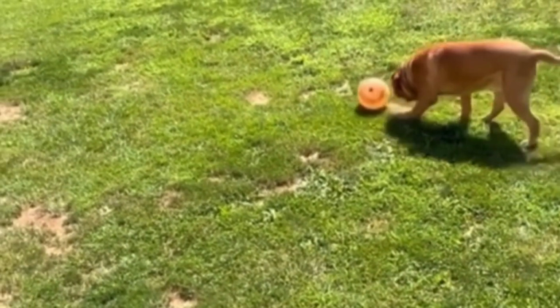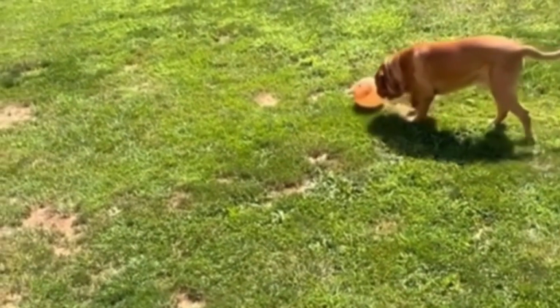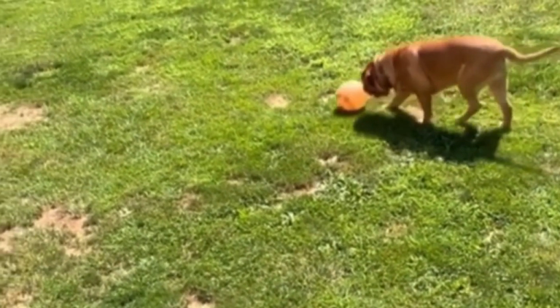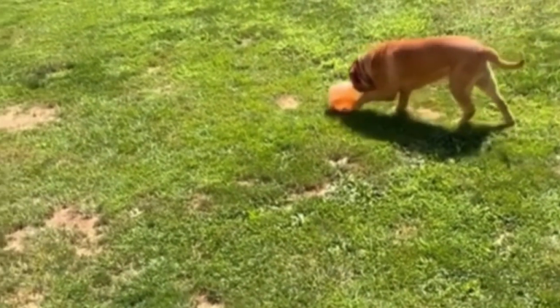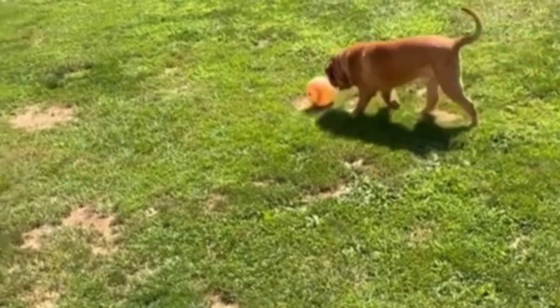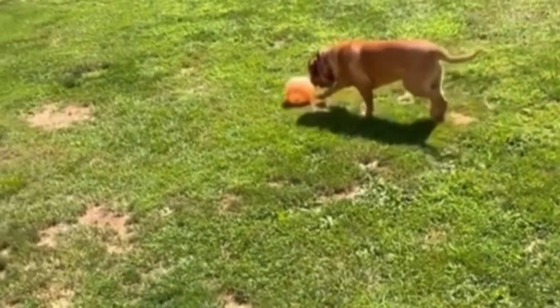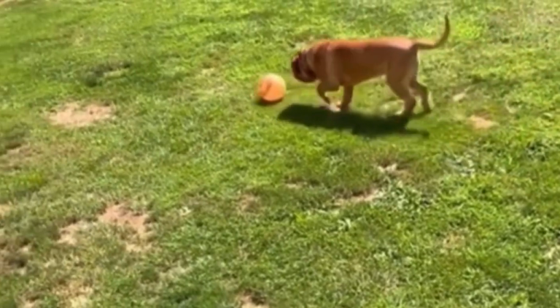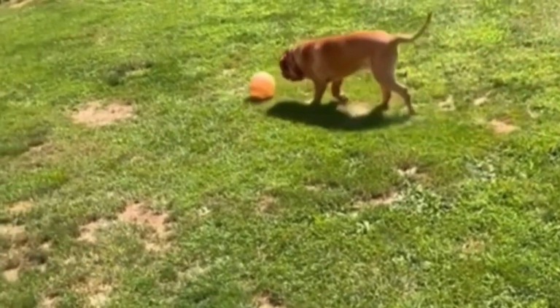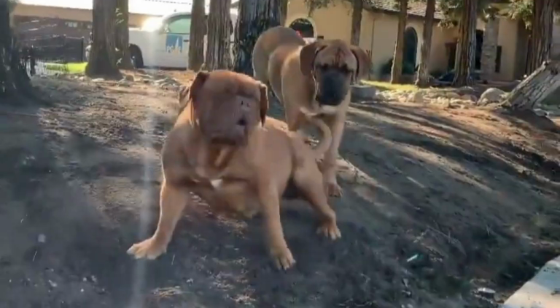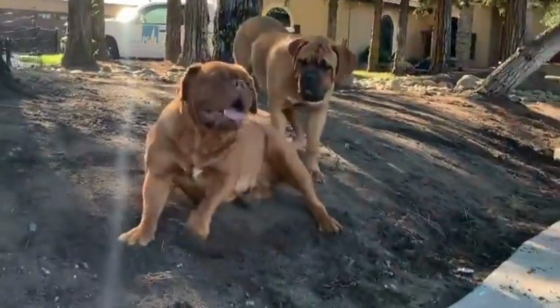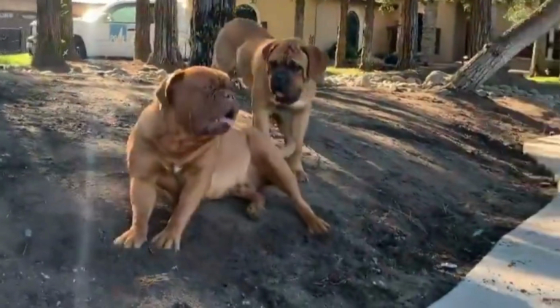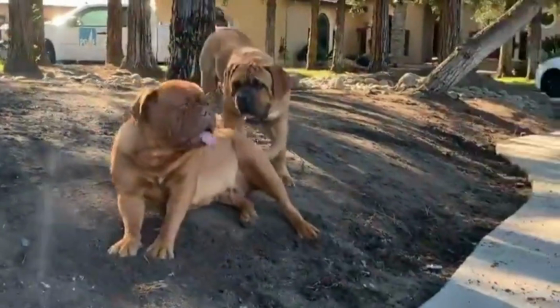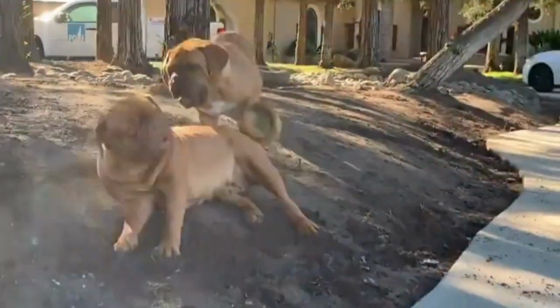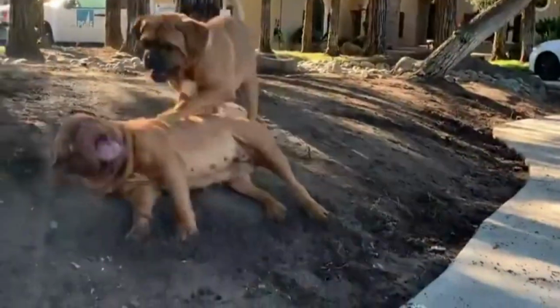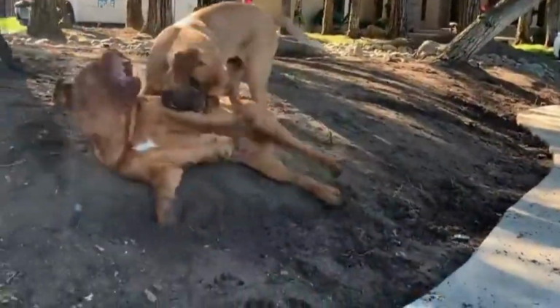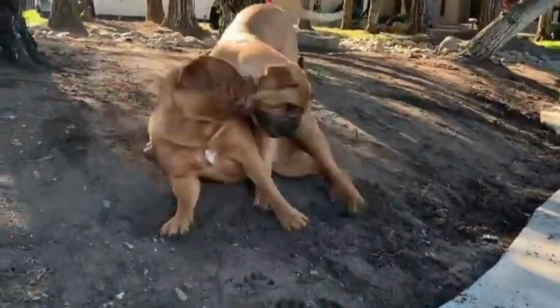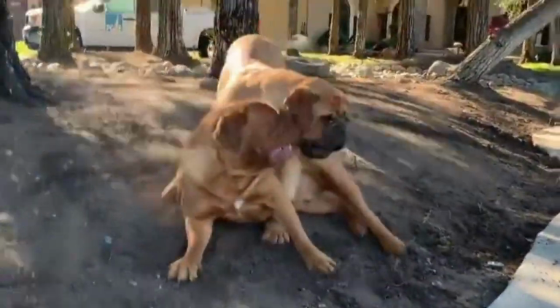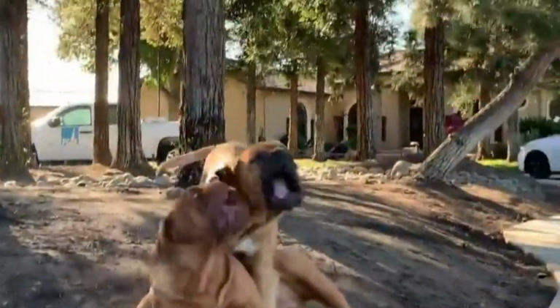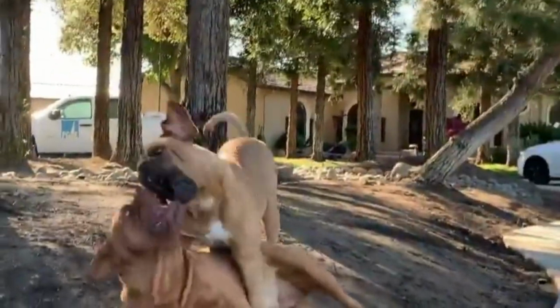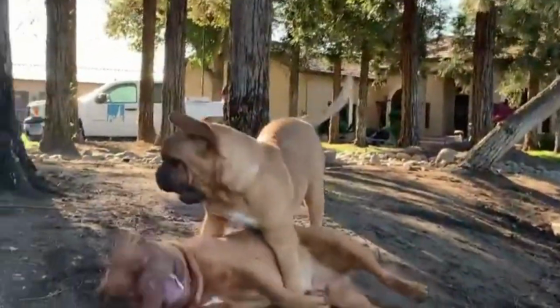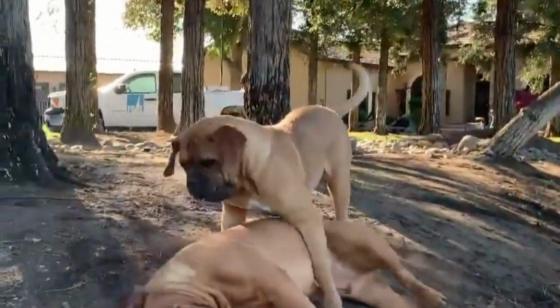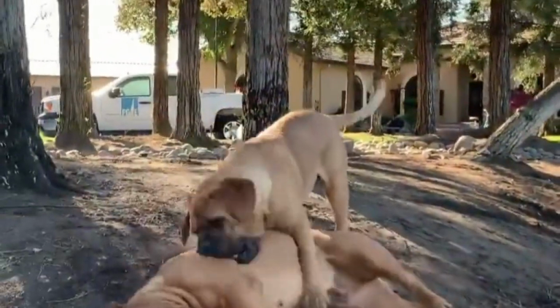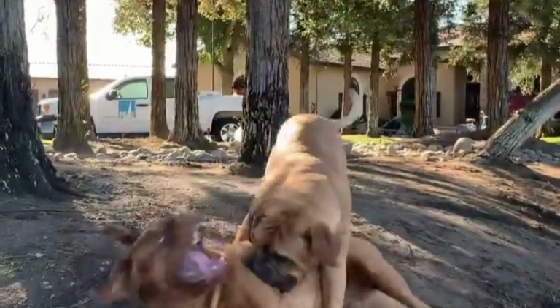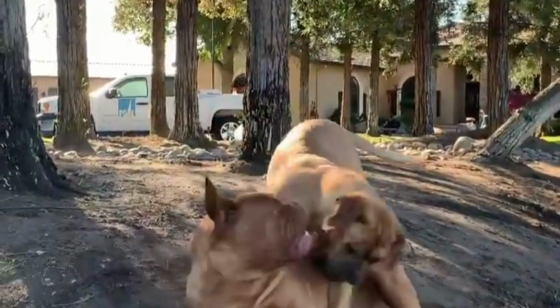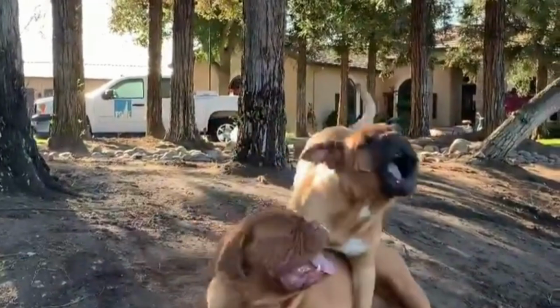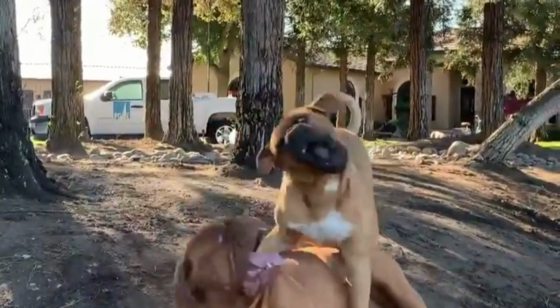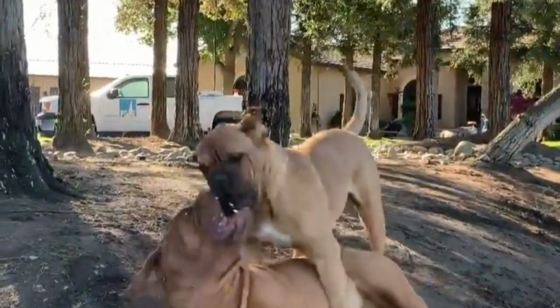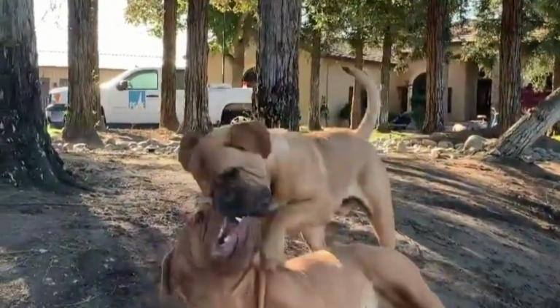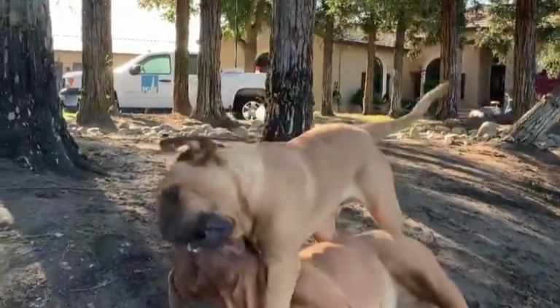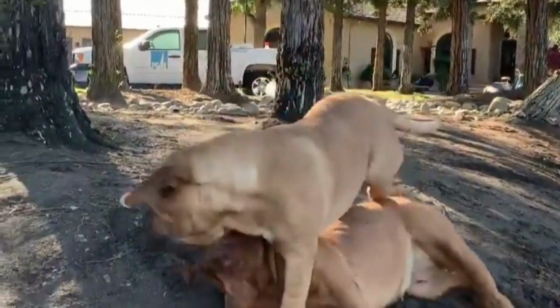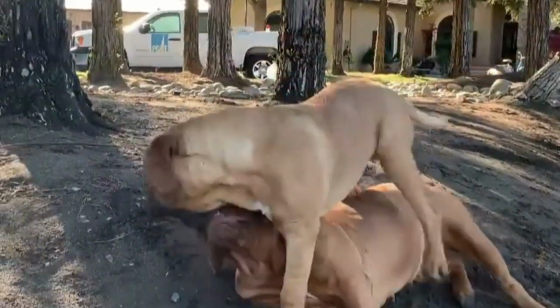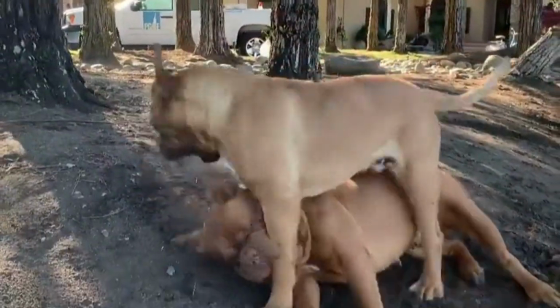Dogue de Bordeaux dogs are known to be courageous, affectionate, and non-aggressive. They become very attached to their human owner, making this breed a great choice for companionship.